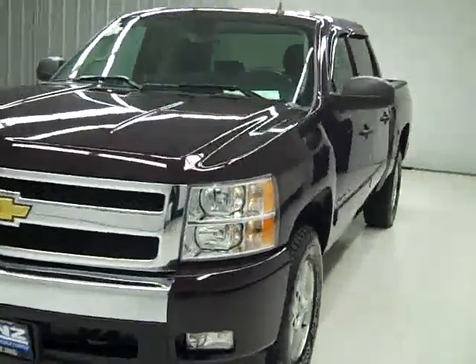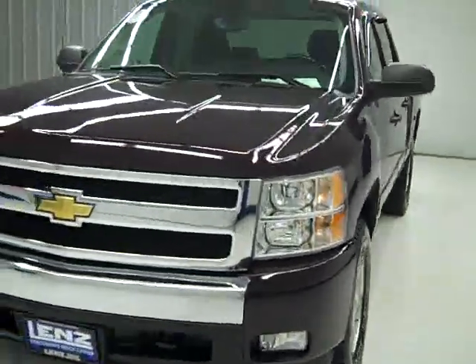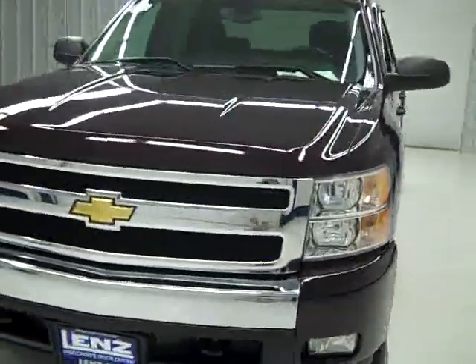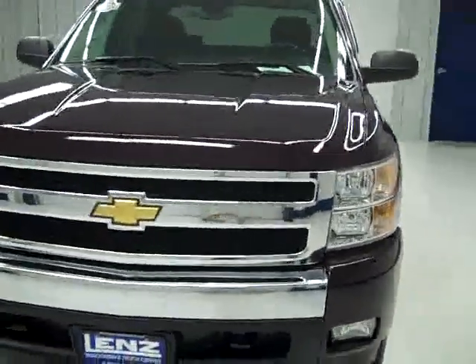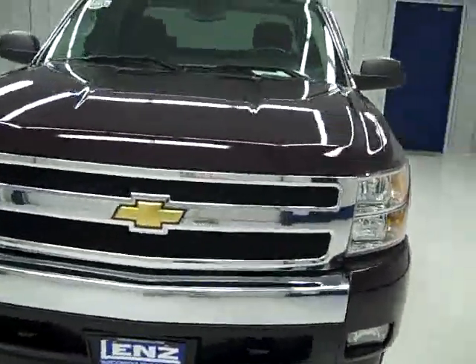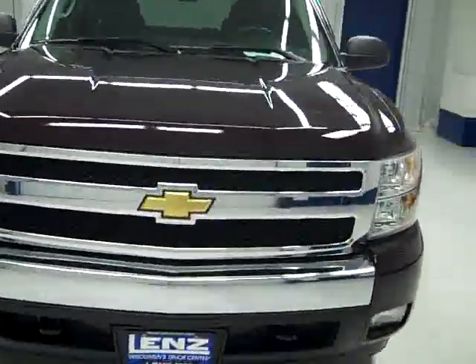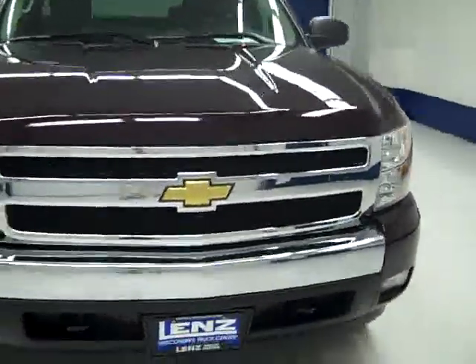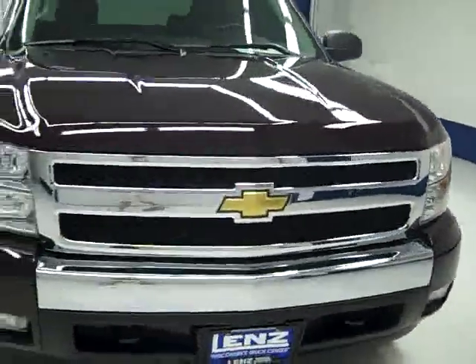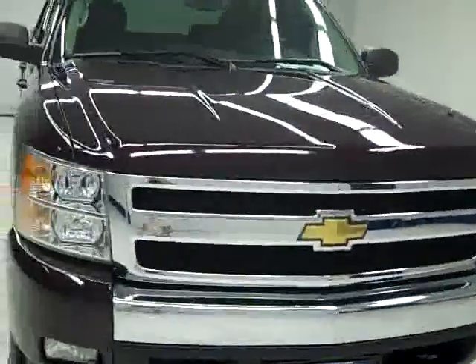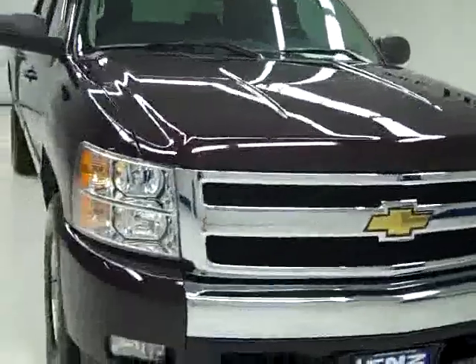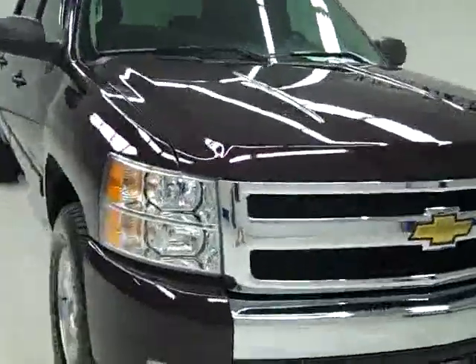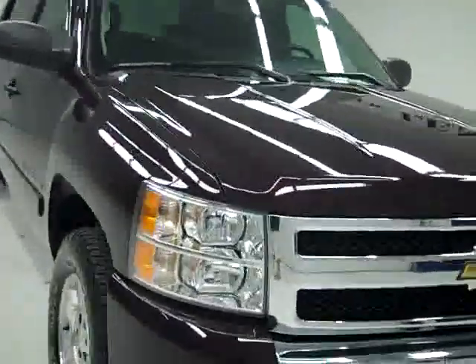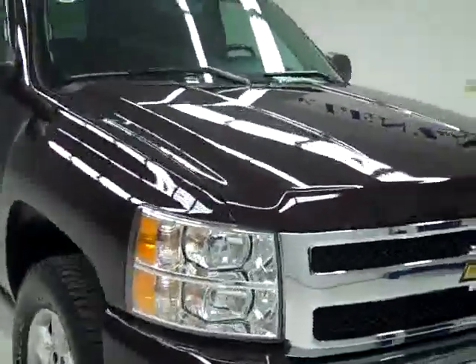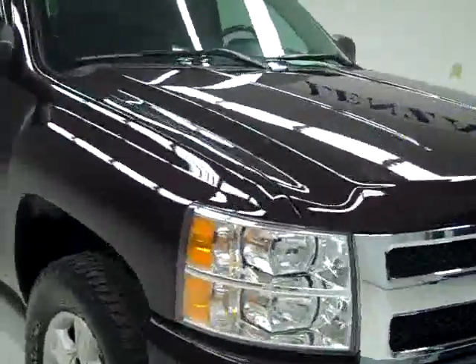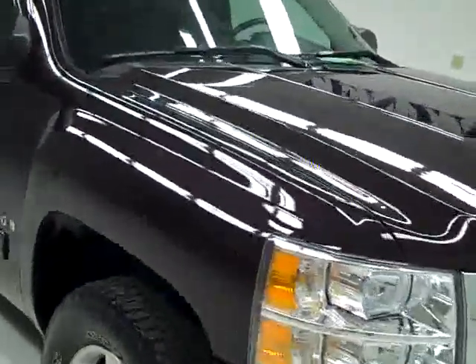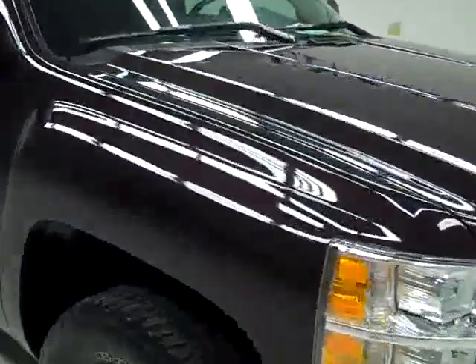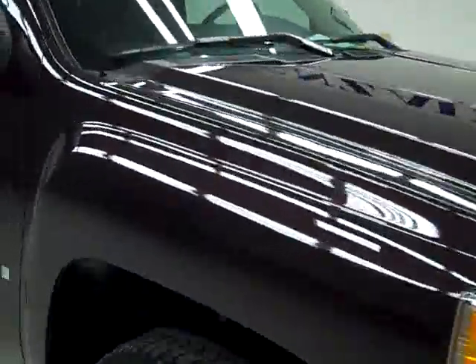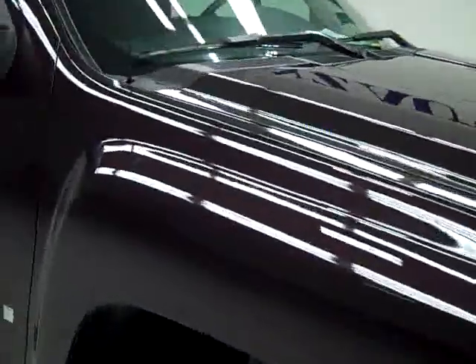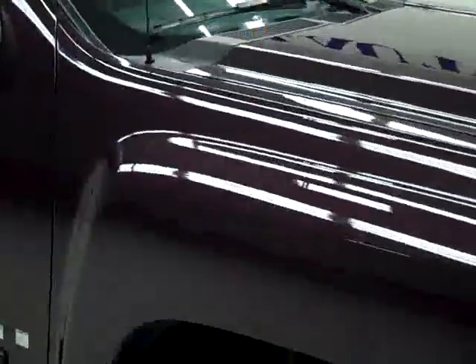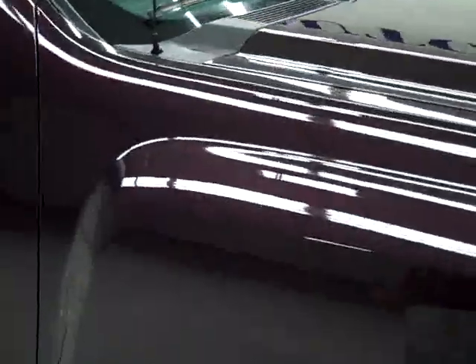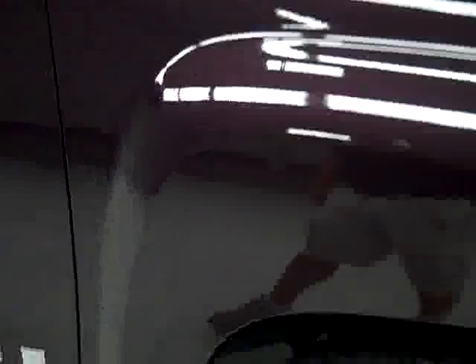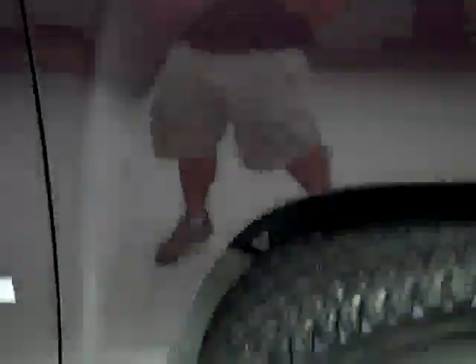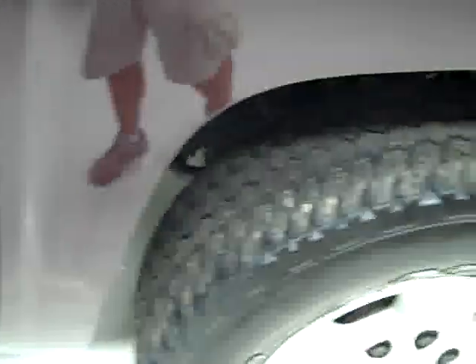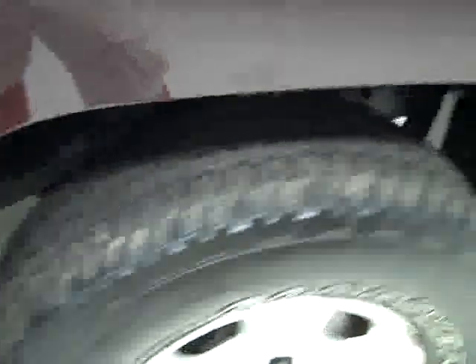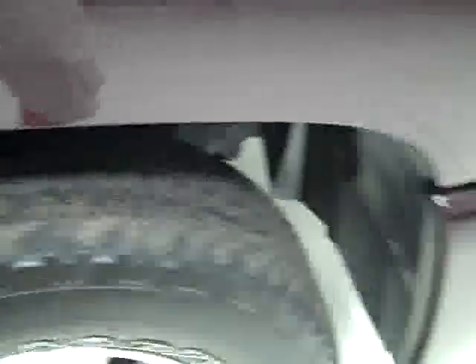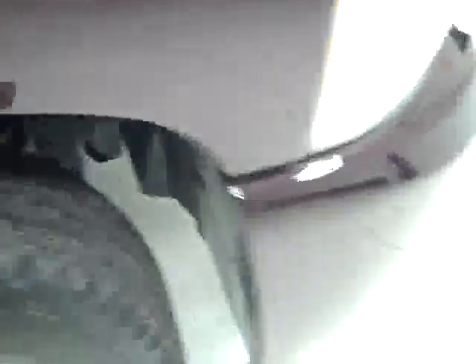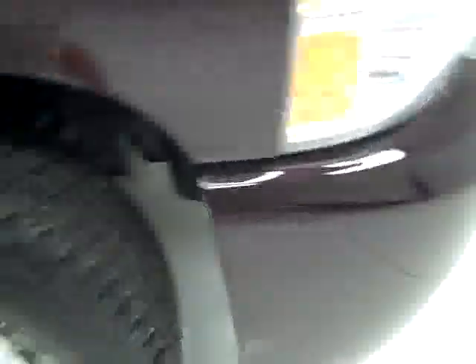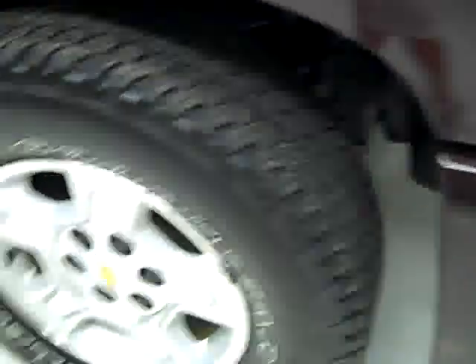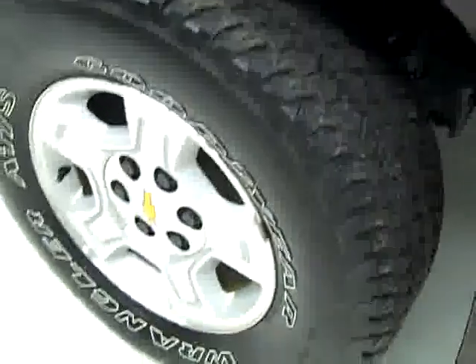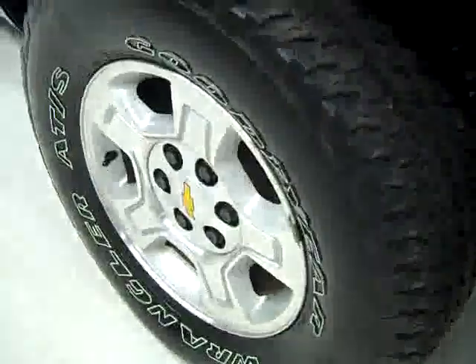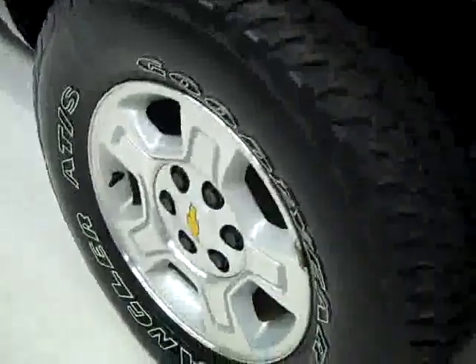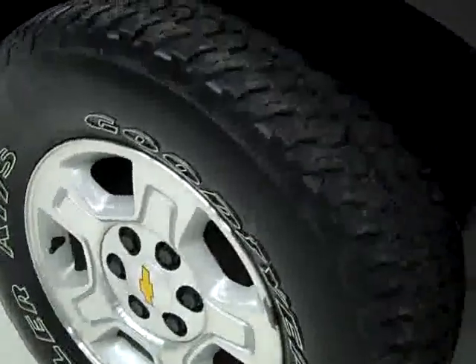This is stock number J403, a 2008 Chevy 1500, crew cab short box with the LT1 package. It also has the Z71 suspension package. The color is dark cherry, 32,000 miles, and a 5.3 liter V8 engine.